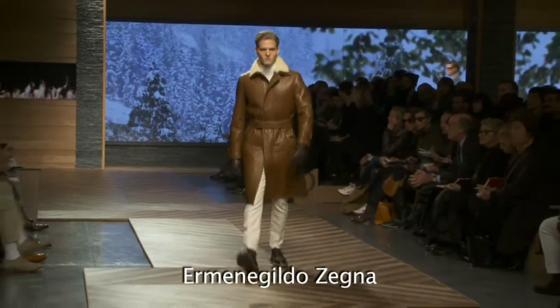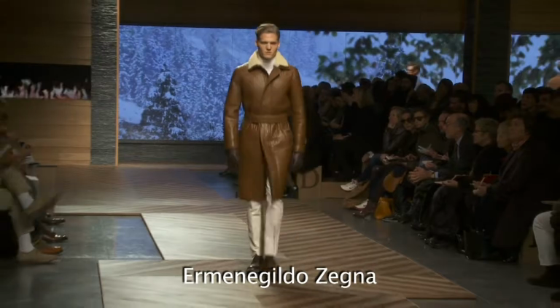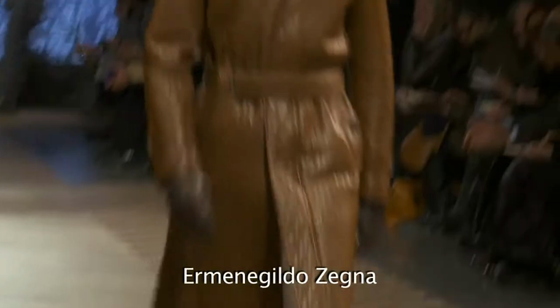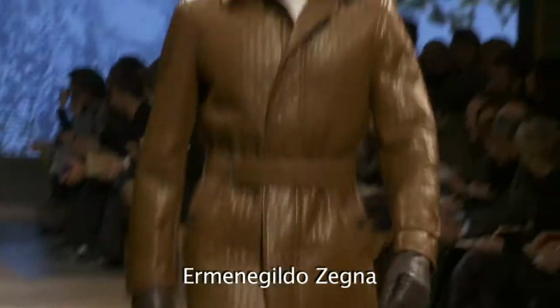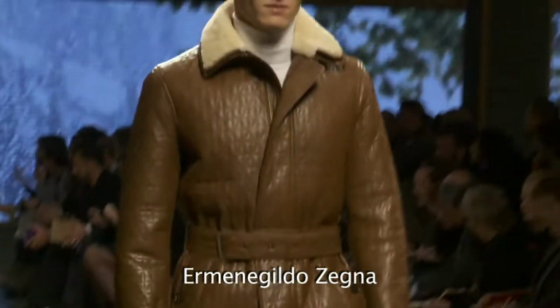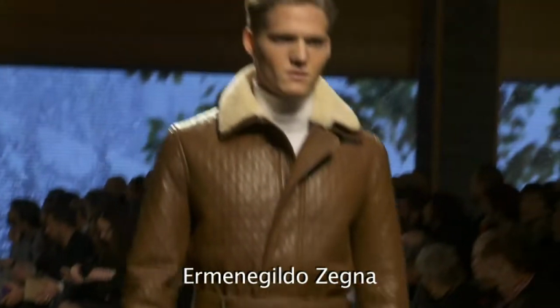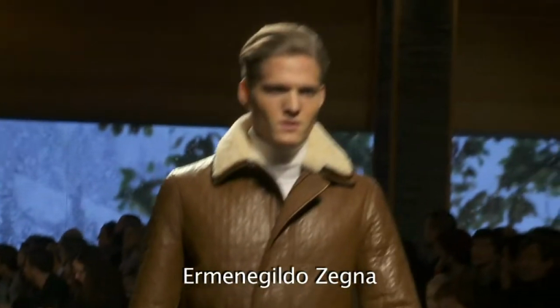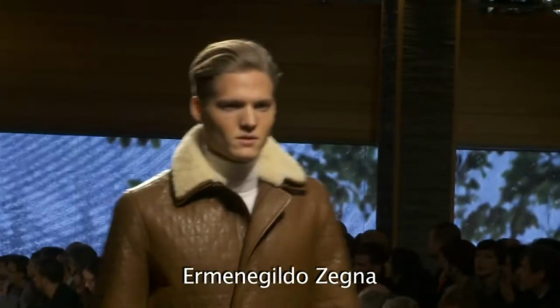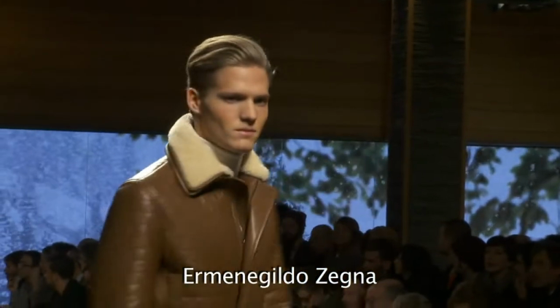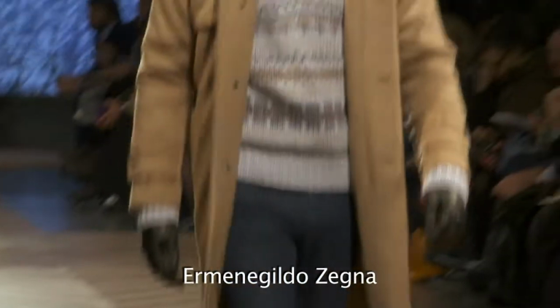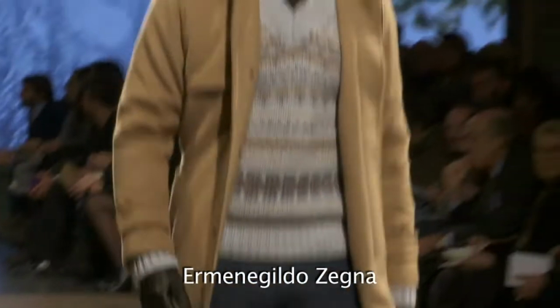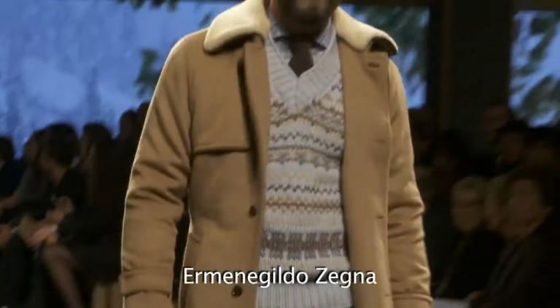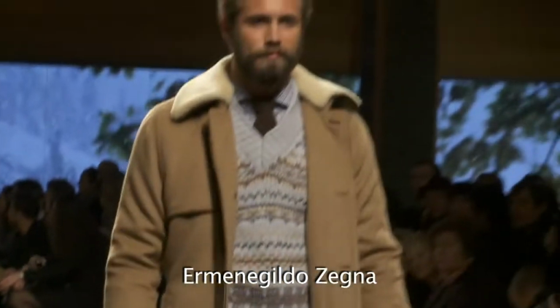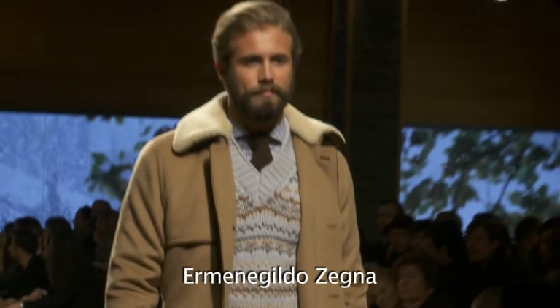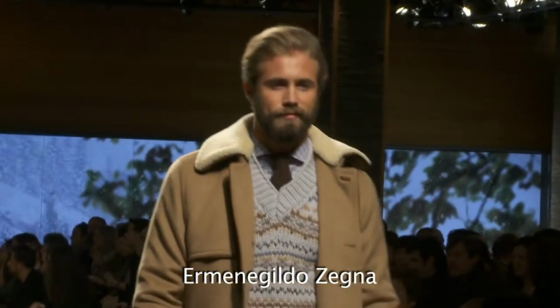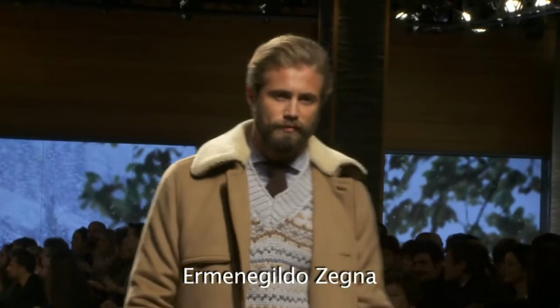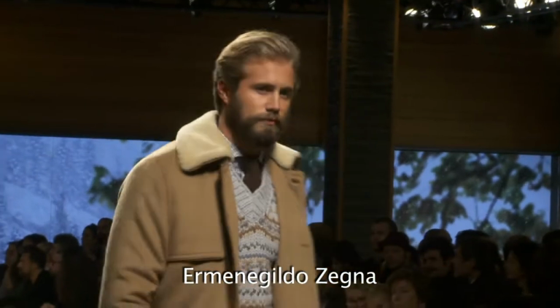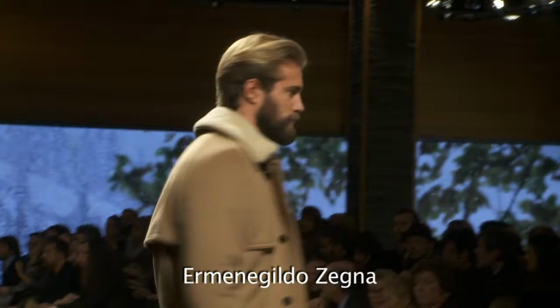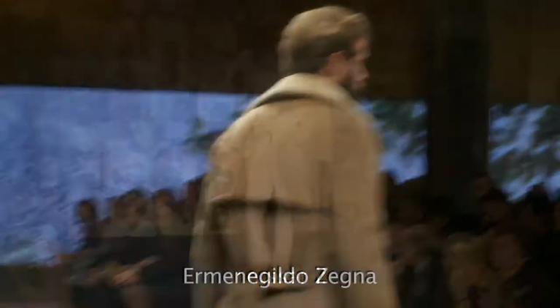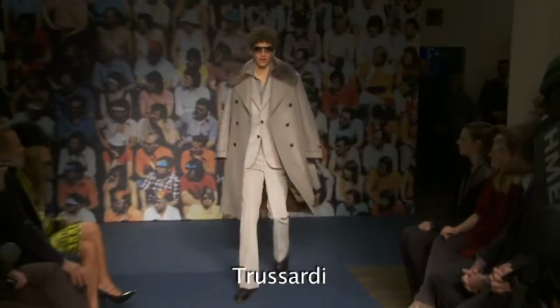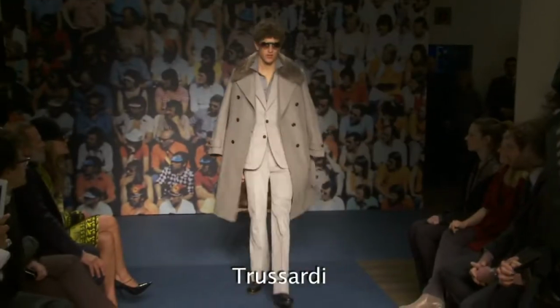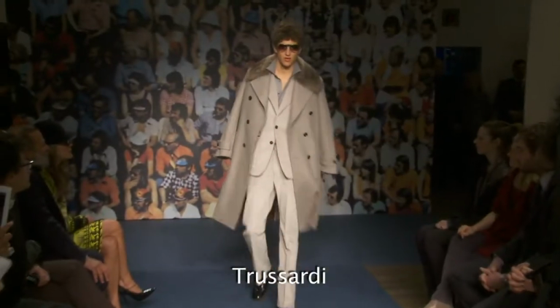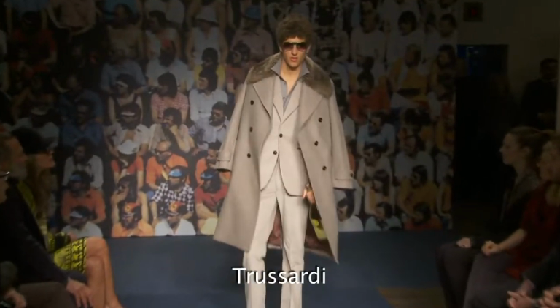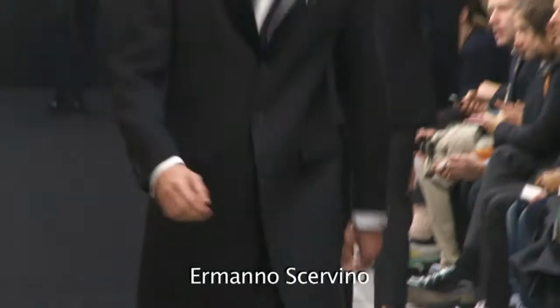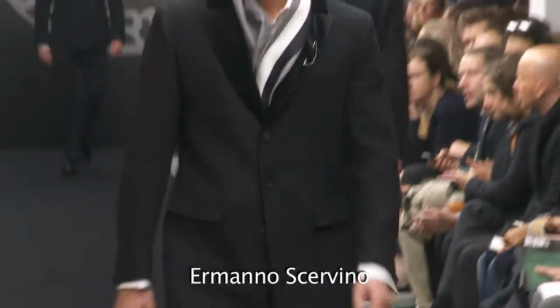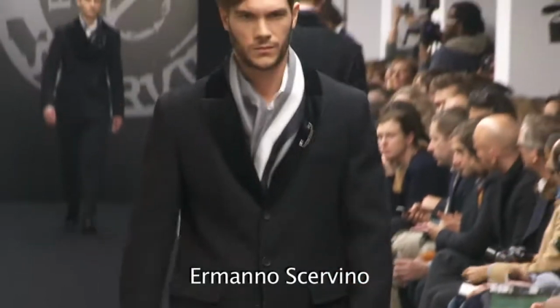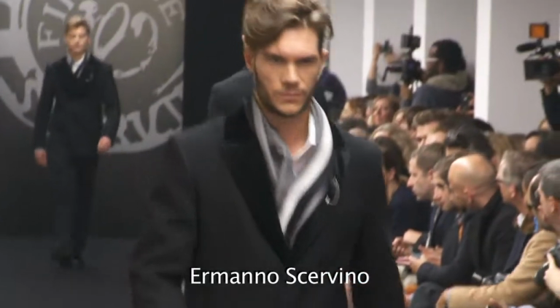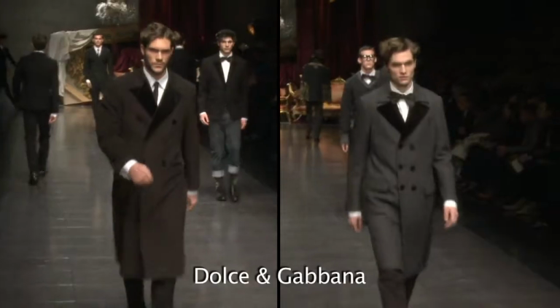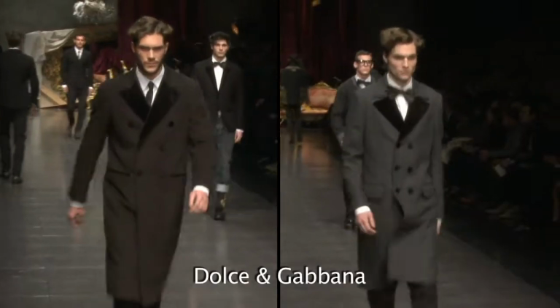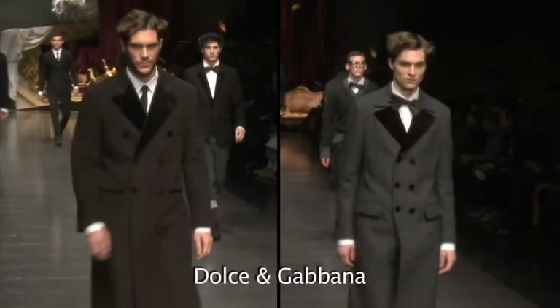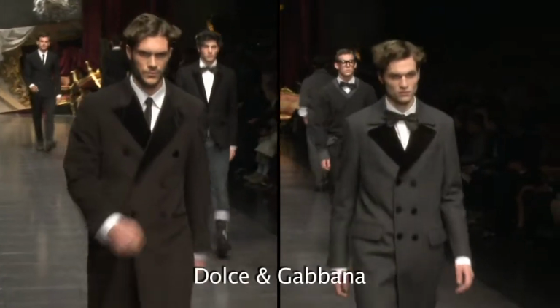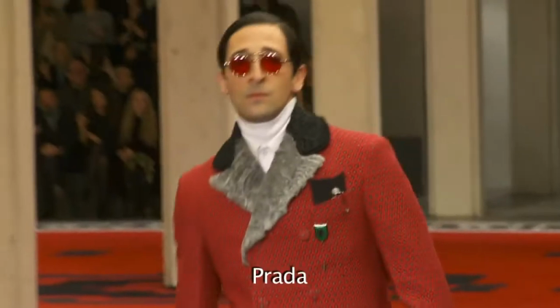All collars and shearling — shearling is very present in this collection. As suggested by Anna Zegna, the simple collar in black velvet or padded works well and dresses up the outfit.